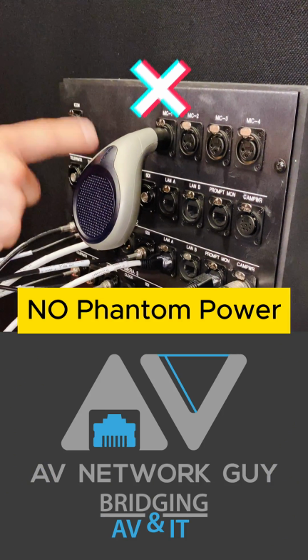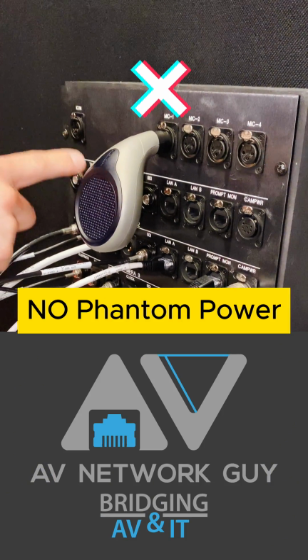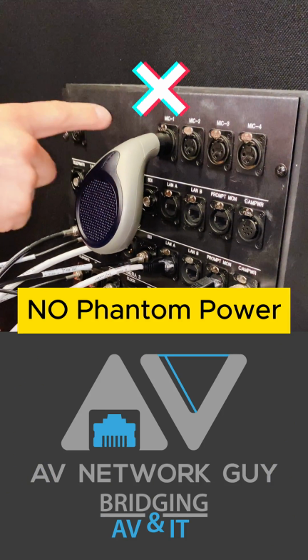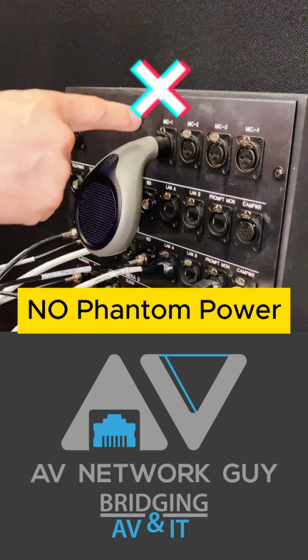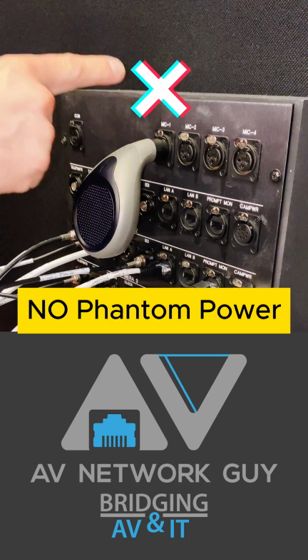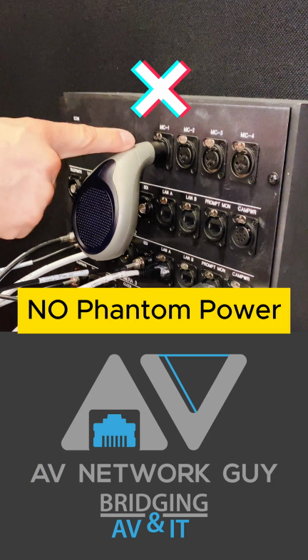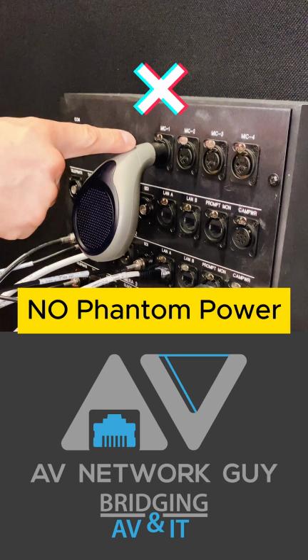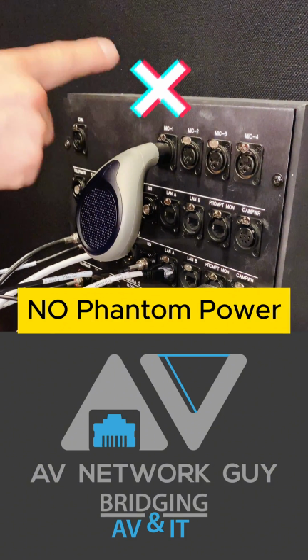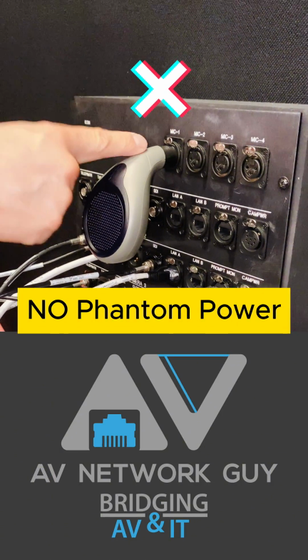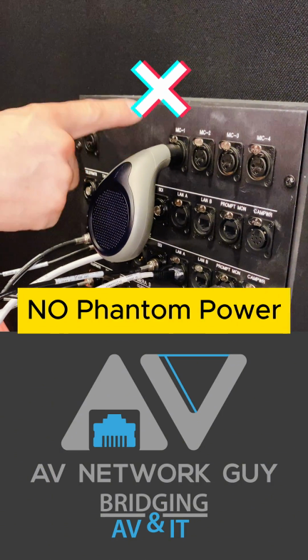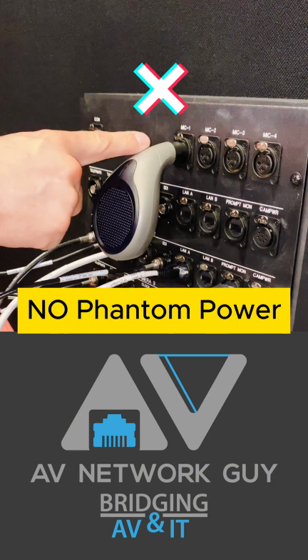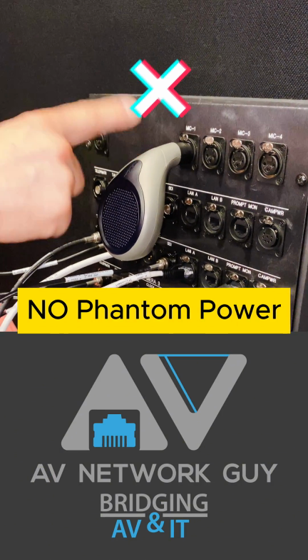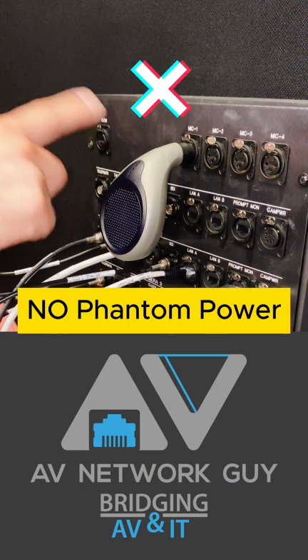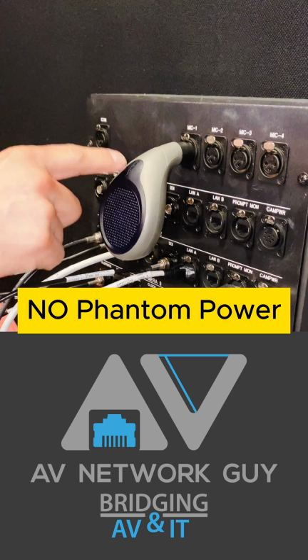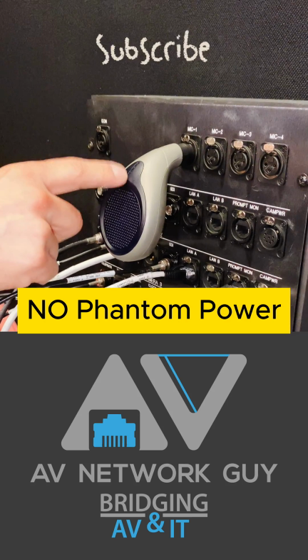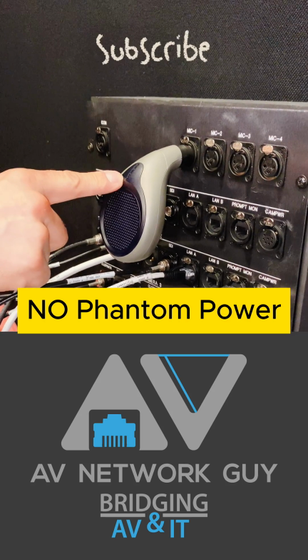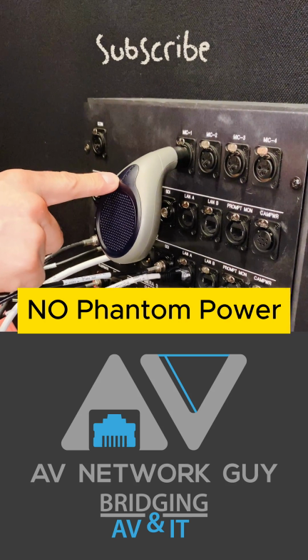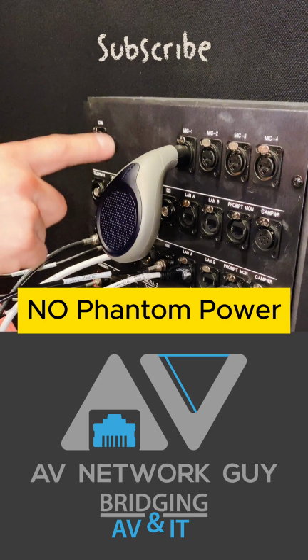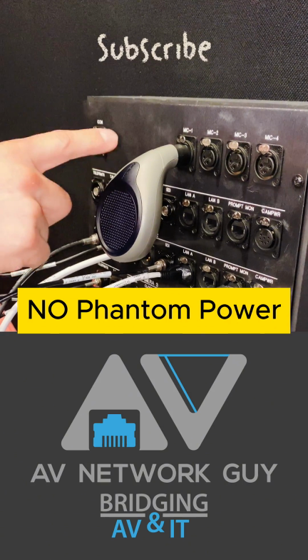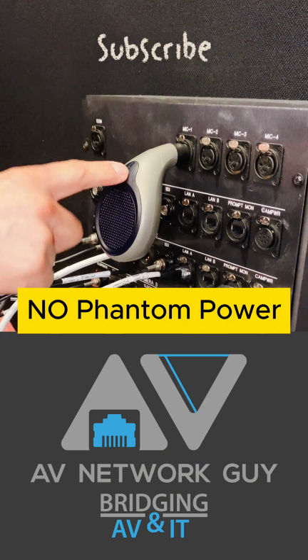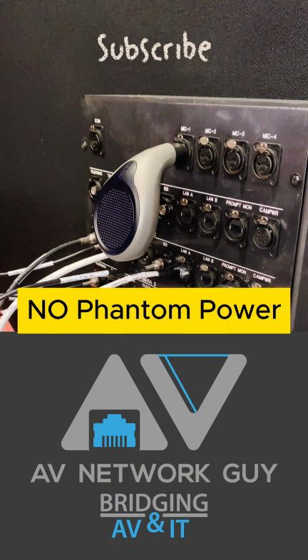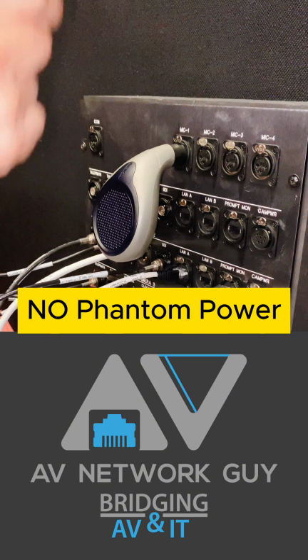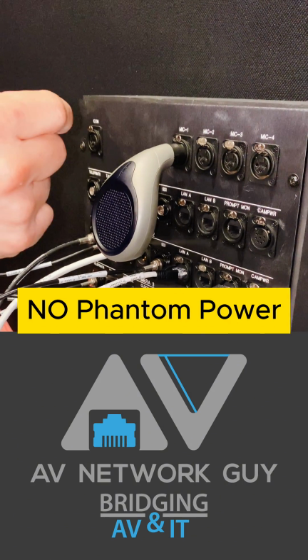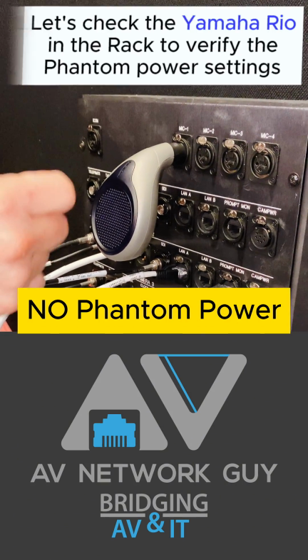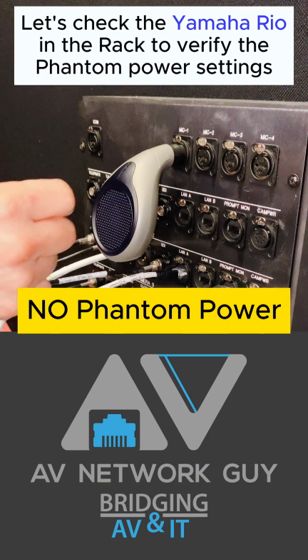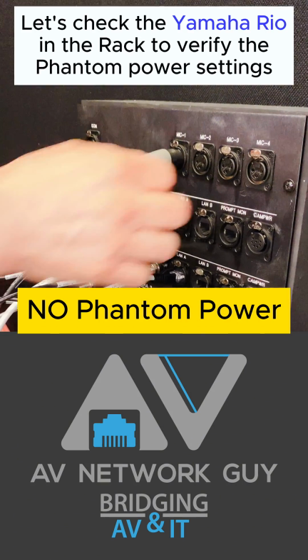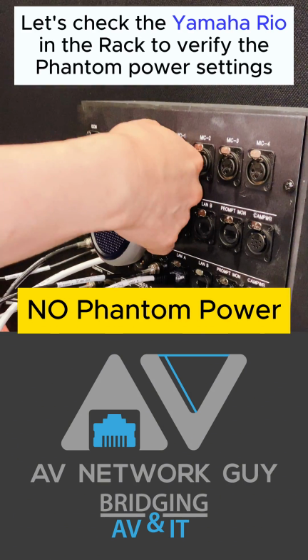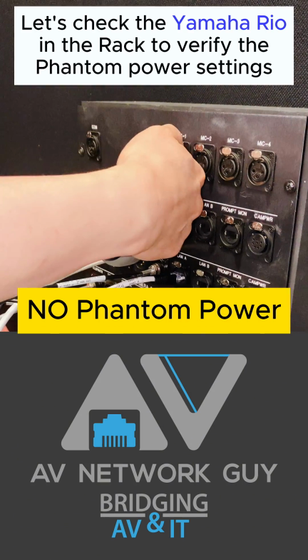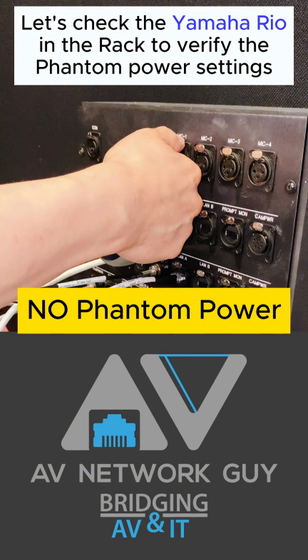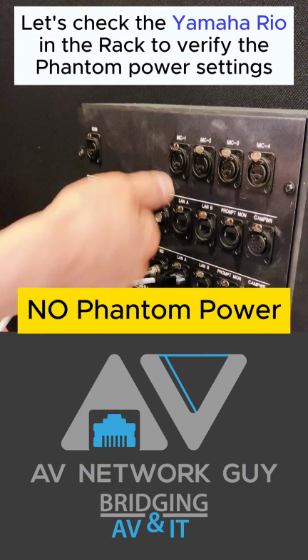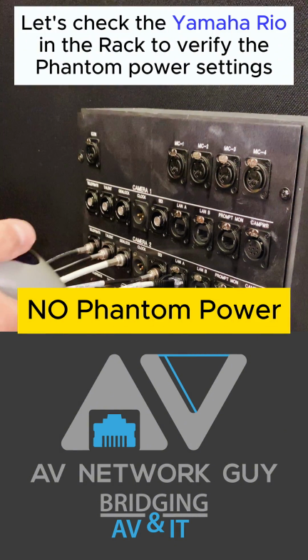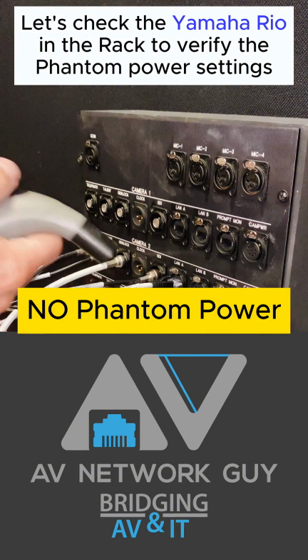The red light indicator confirms the presence of phantom power on the XLR input. As you can see, Mic 1 input does not confirm phantom power on the Troybox testing device.